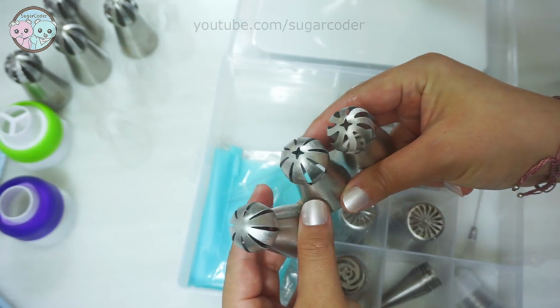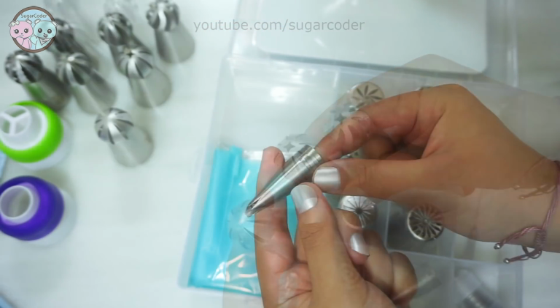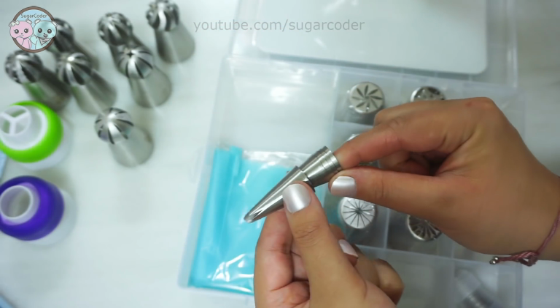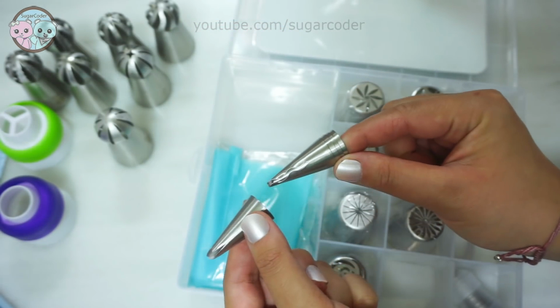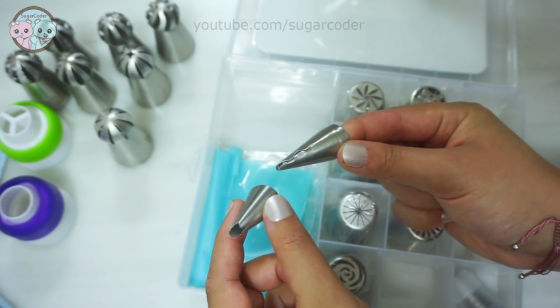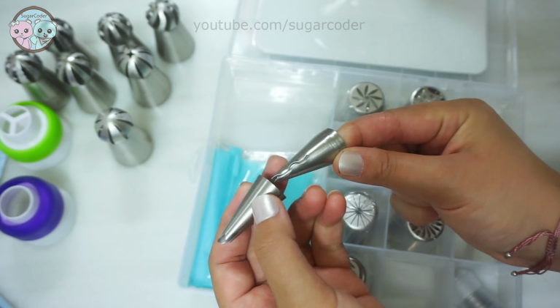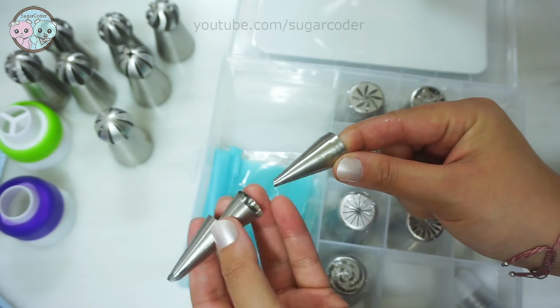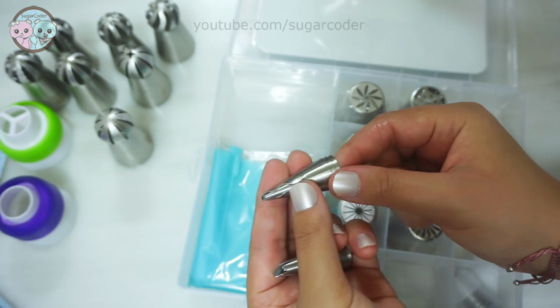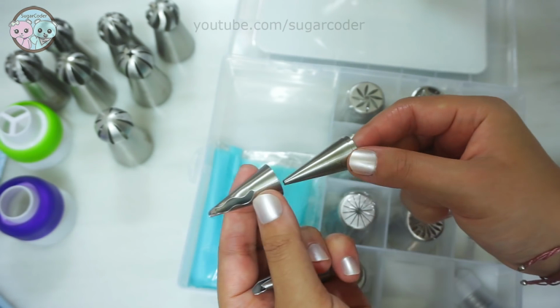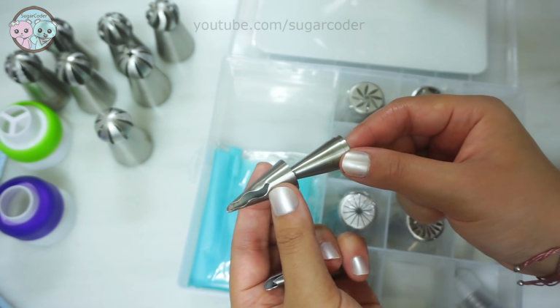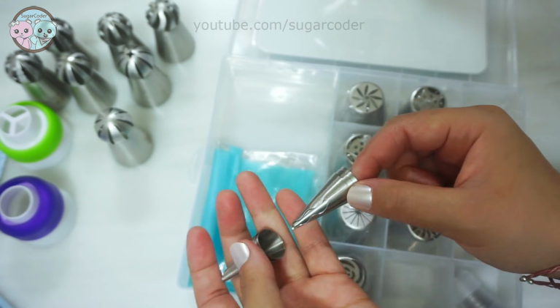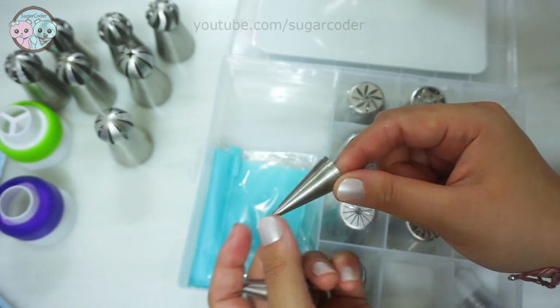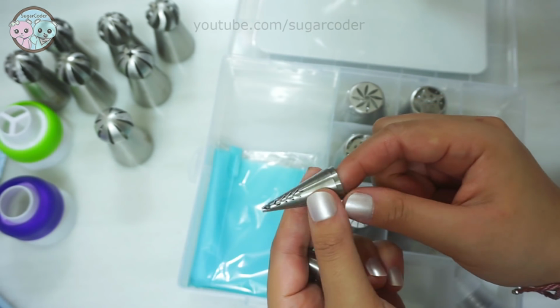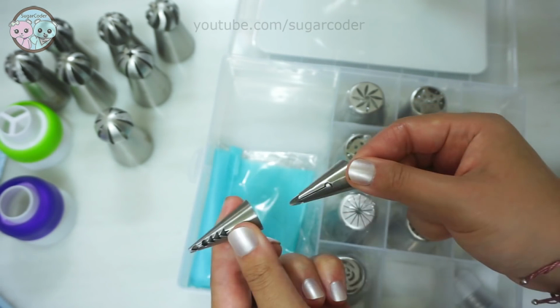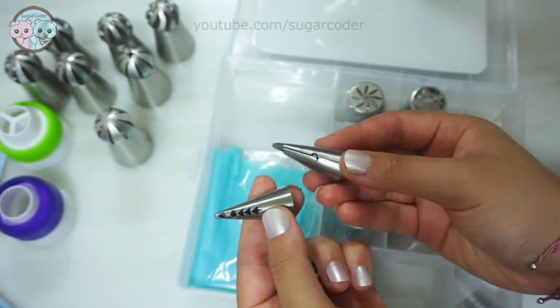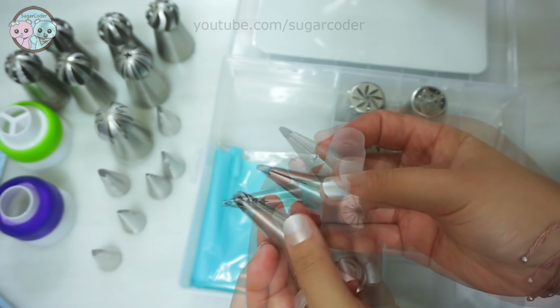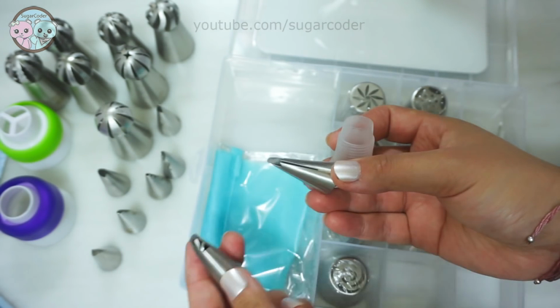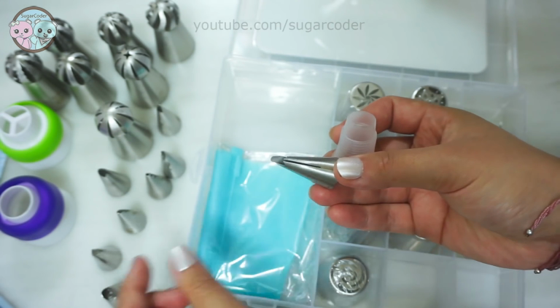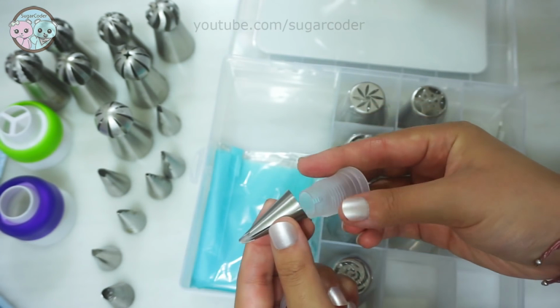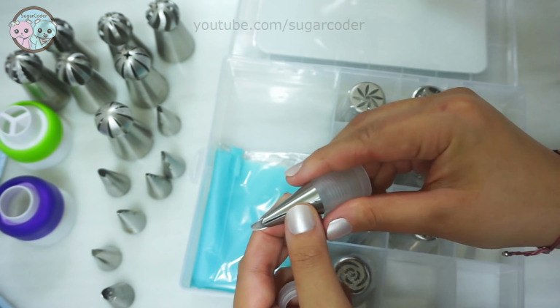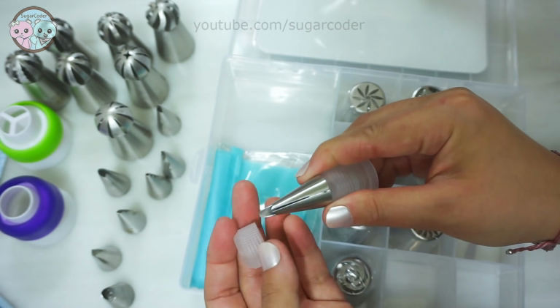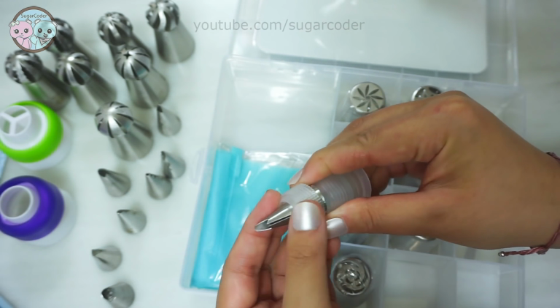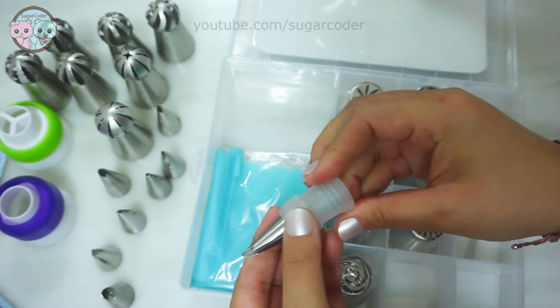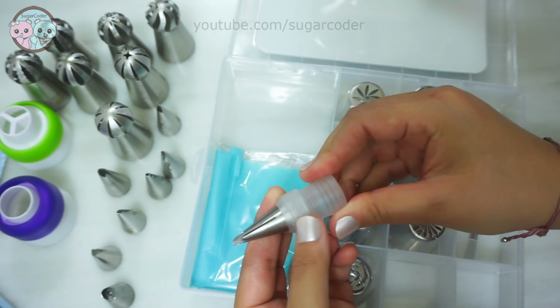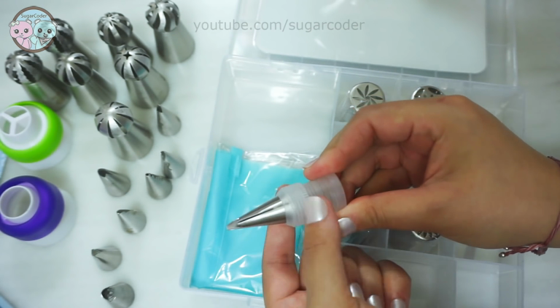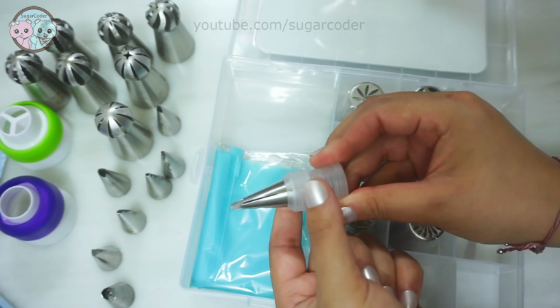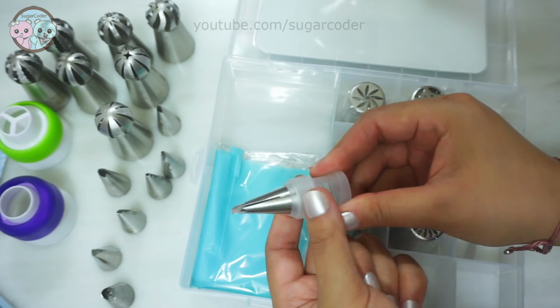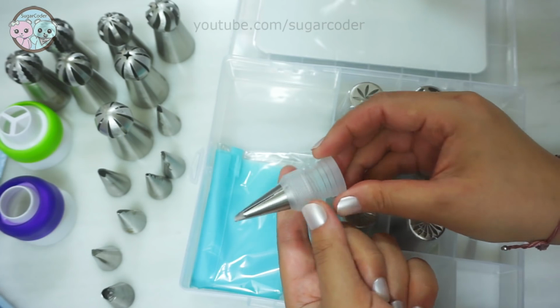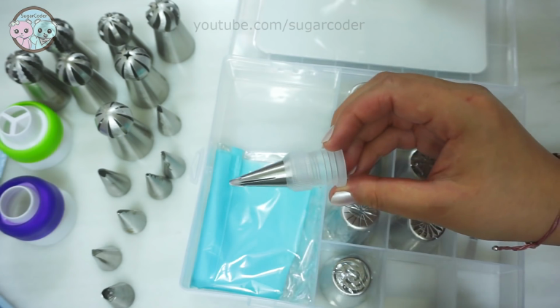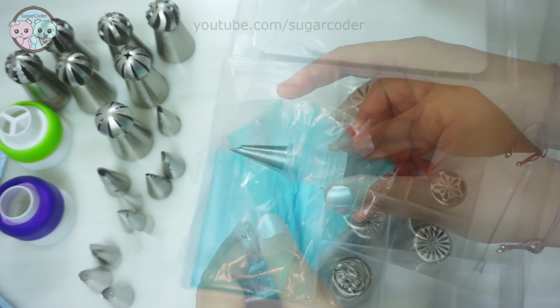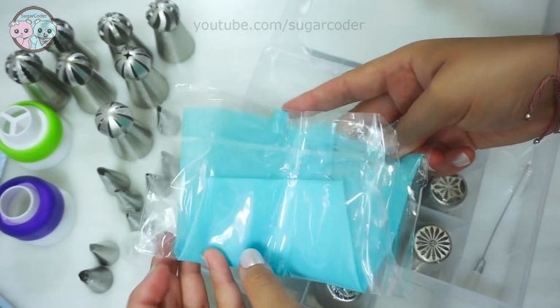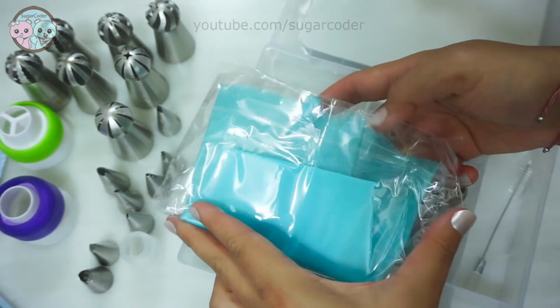It has your basic regular Russian piping tips, the Russian ruffle piping tips, and Russian ball piping tips. It is a pretty cool set for anyone that is just getting started with decorating using Russian piping tips.